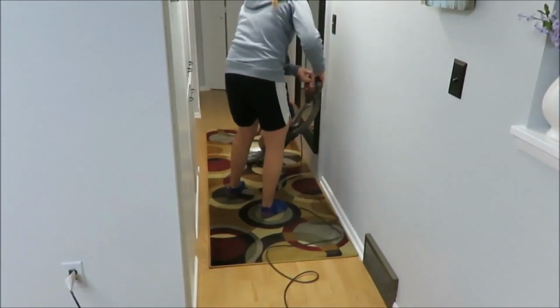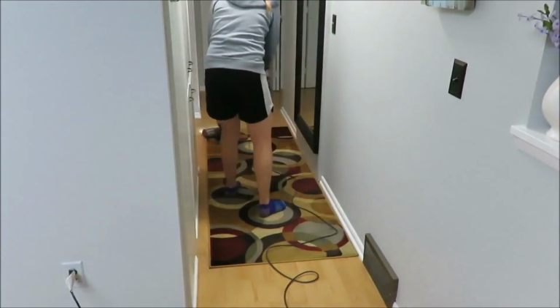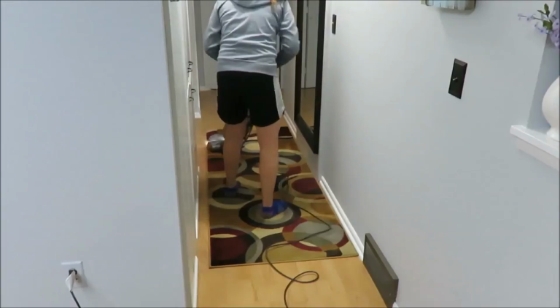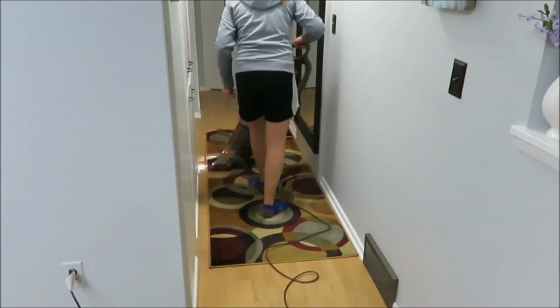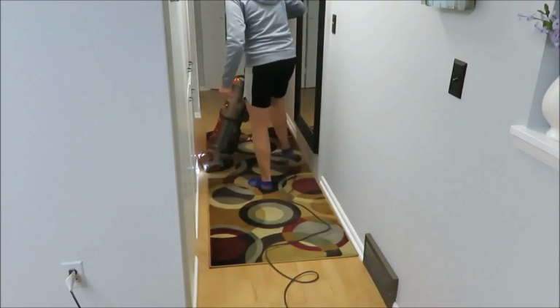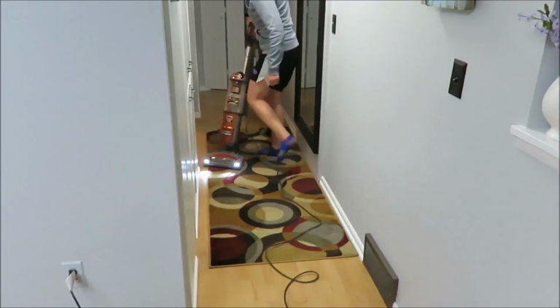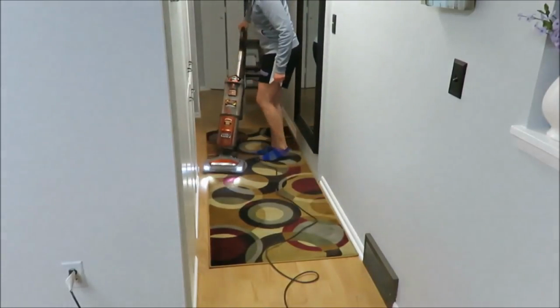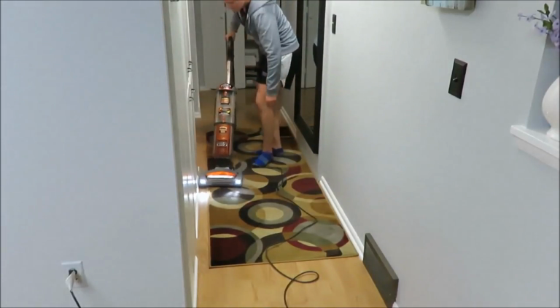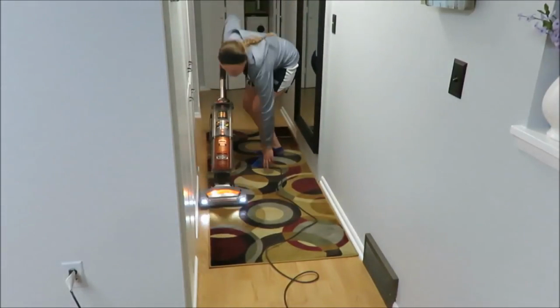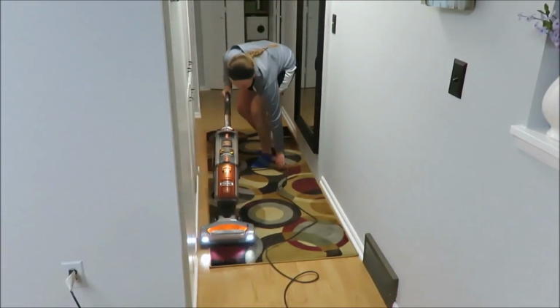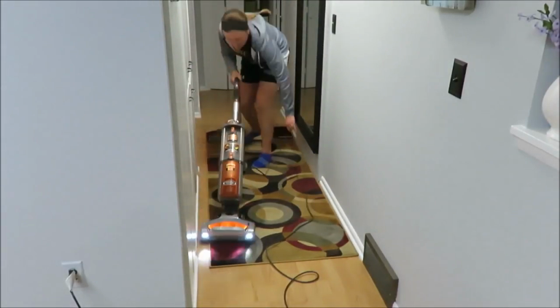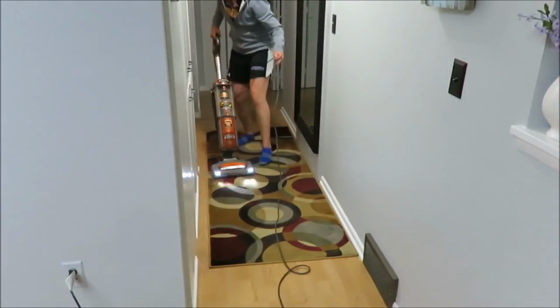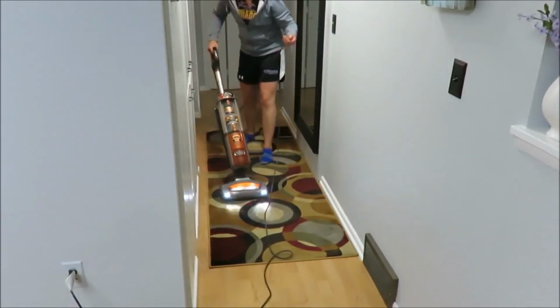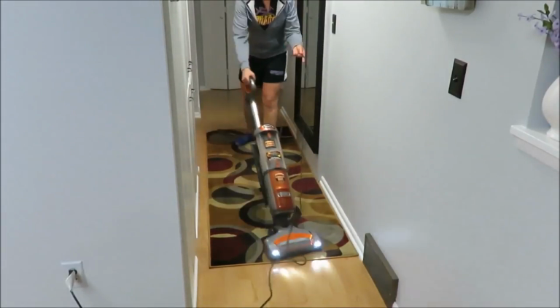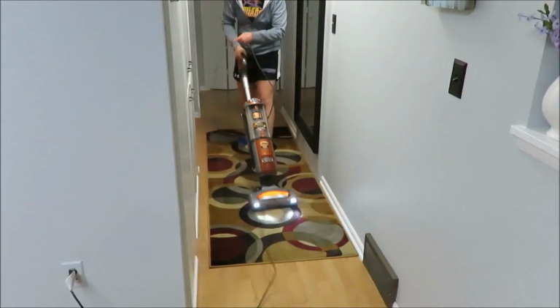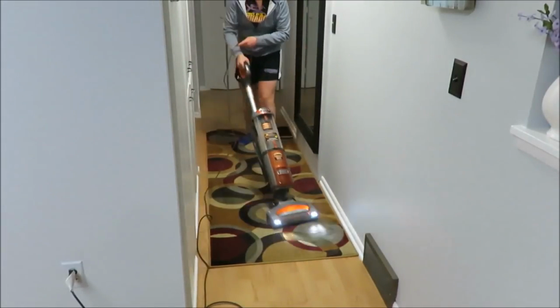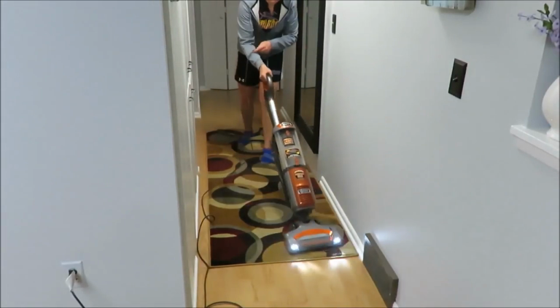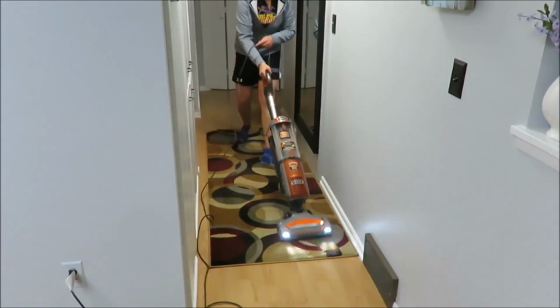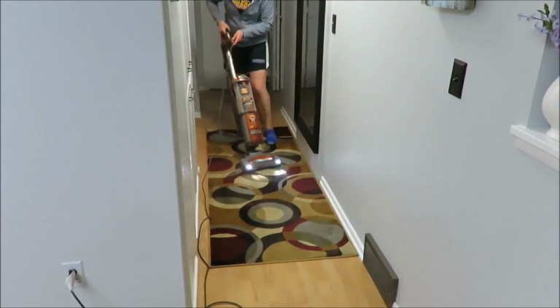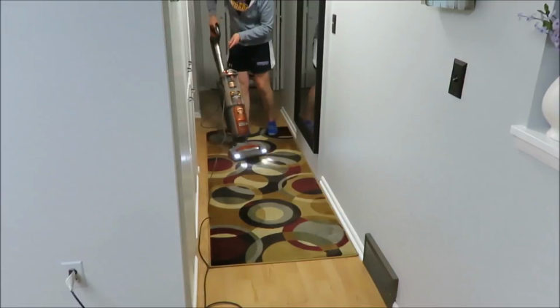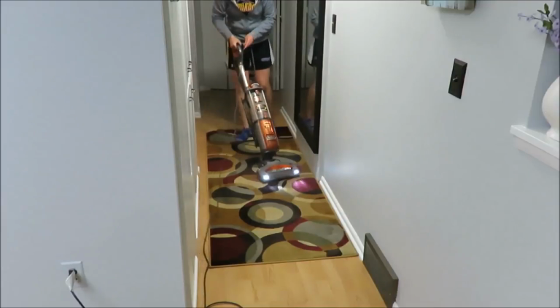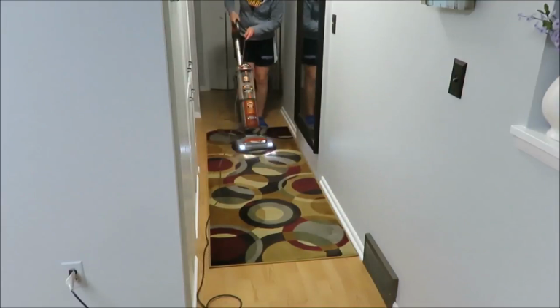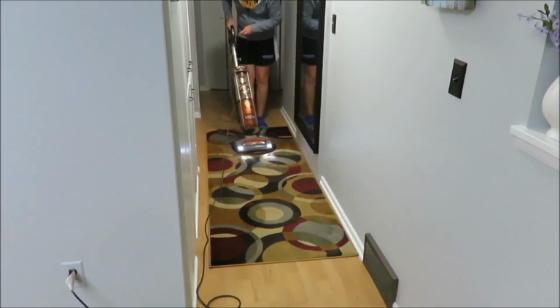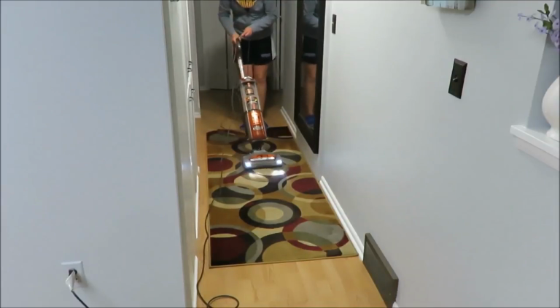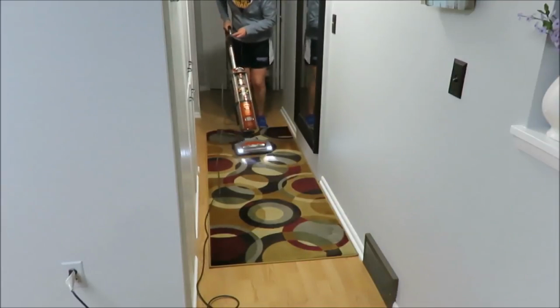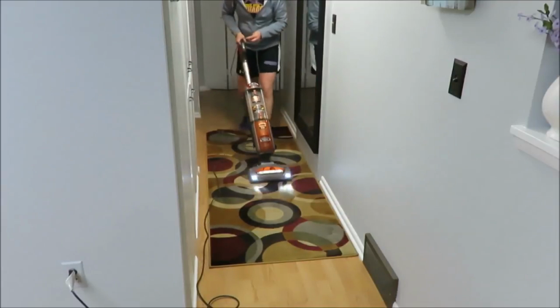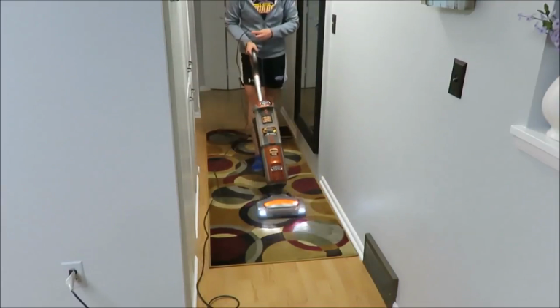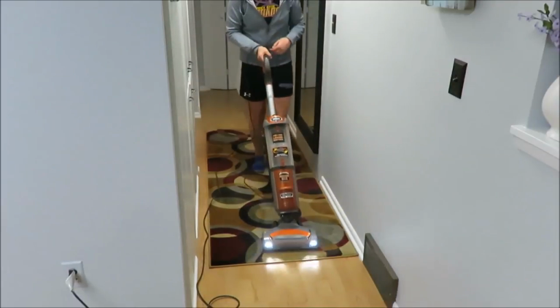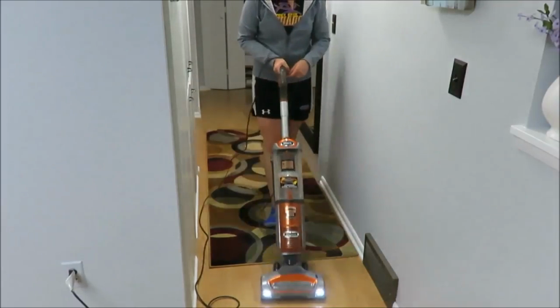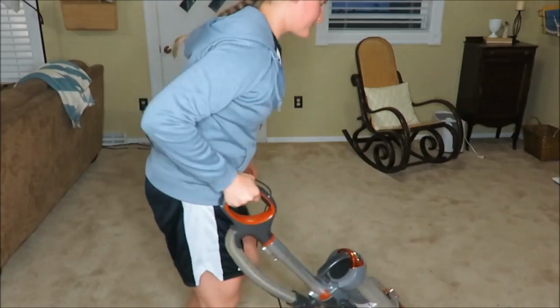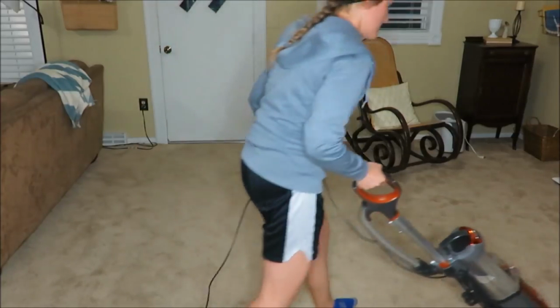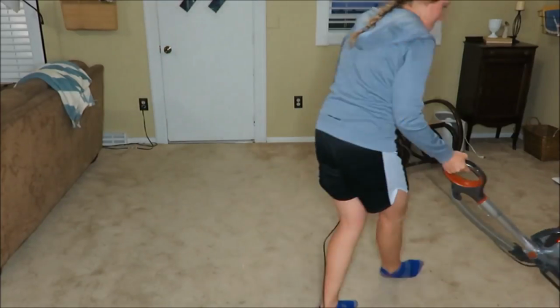Vacuuming all the areas of the house truly doesn't take very long, so this I try to do about twice a week as well — with the rug and then my carpet in my music room and living room.